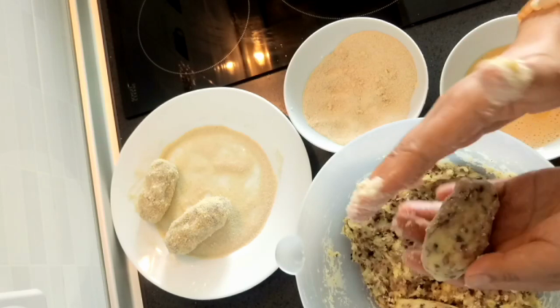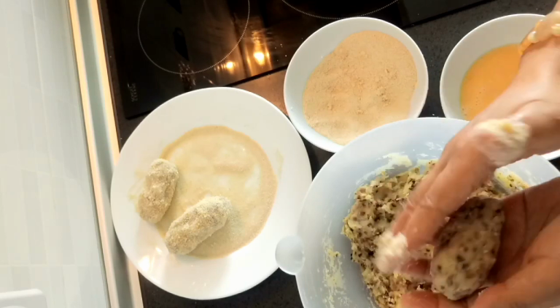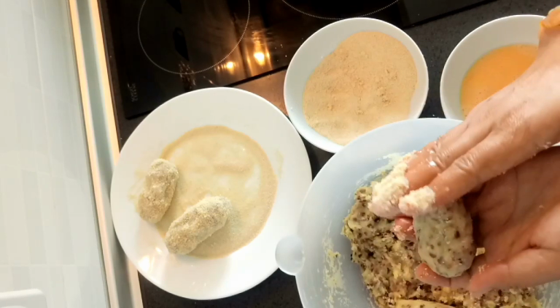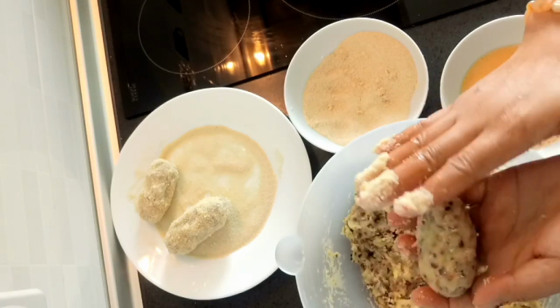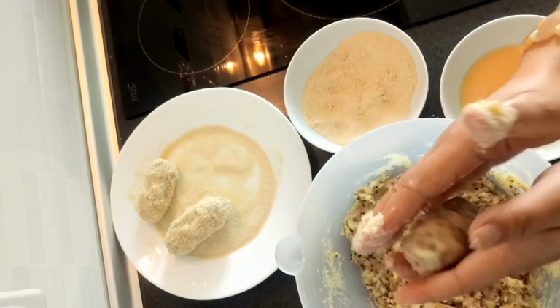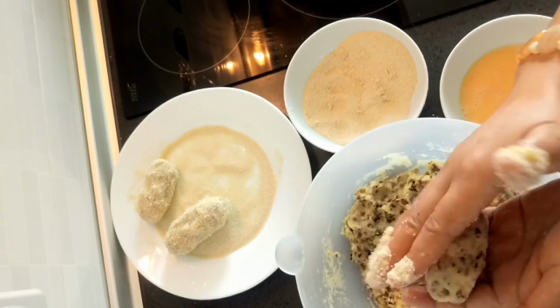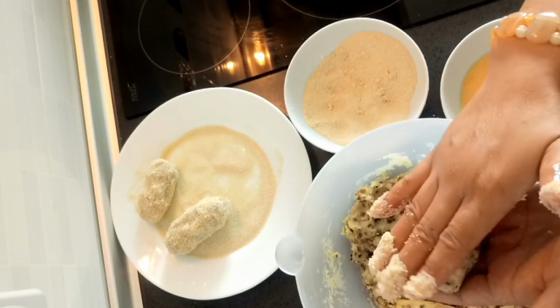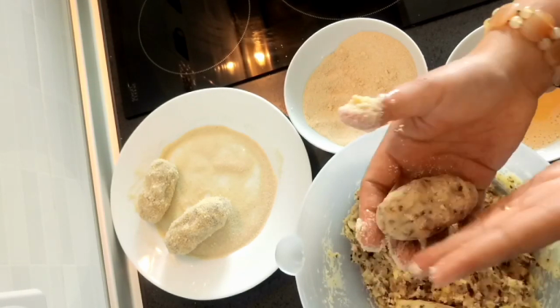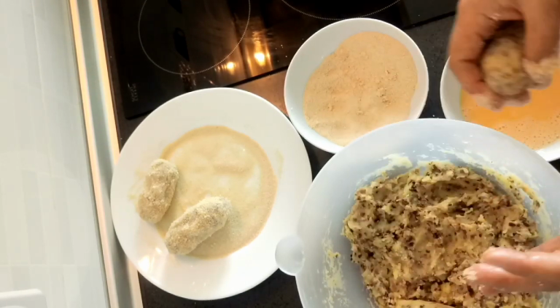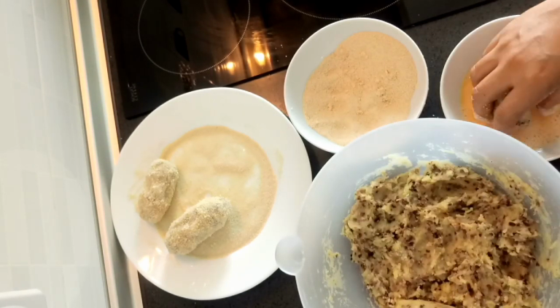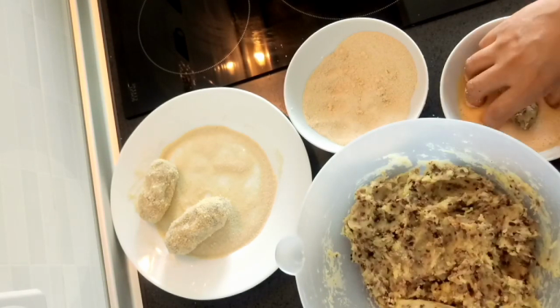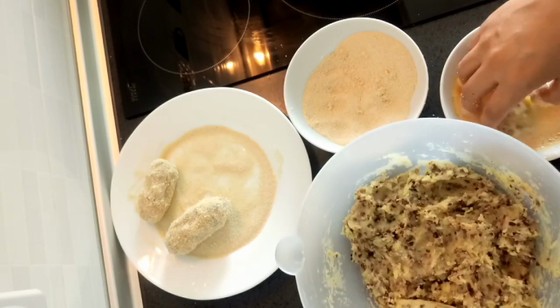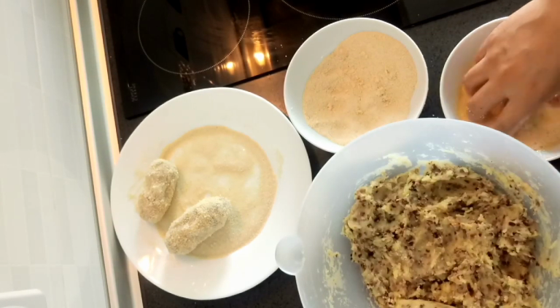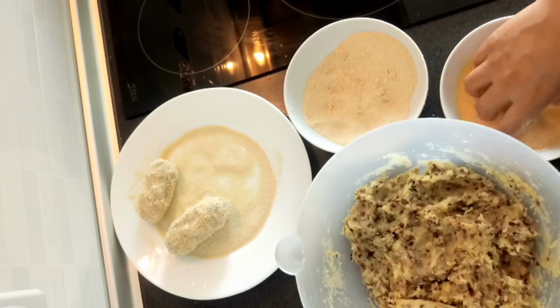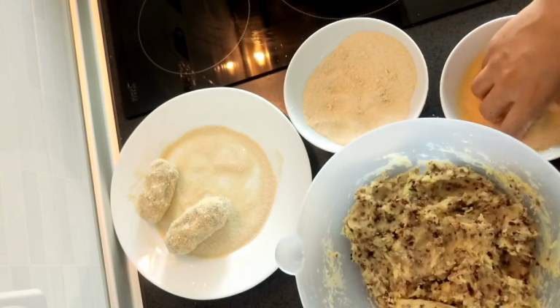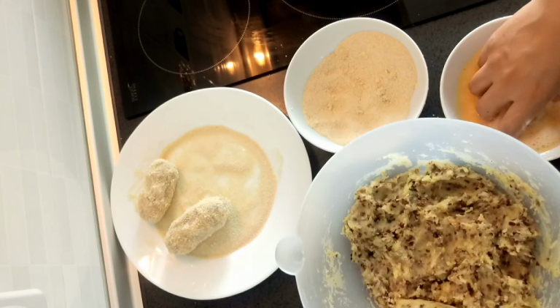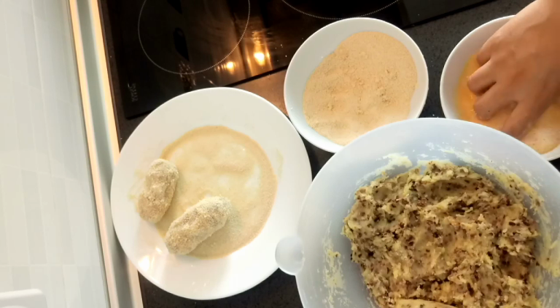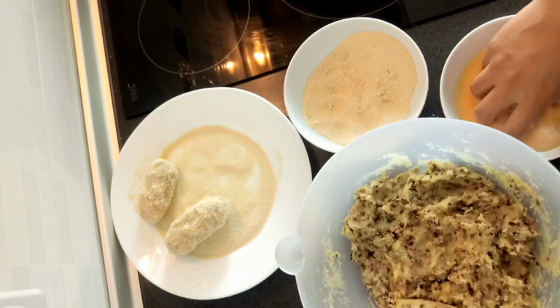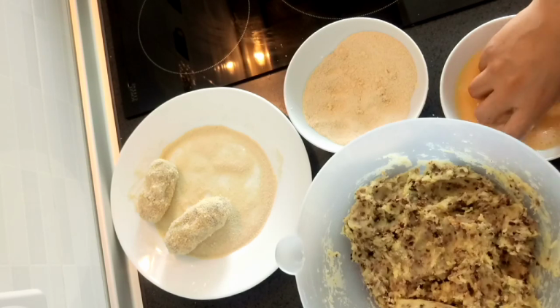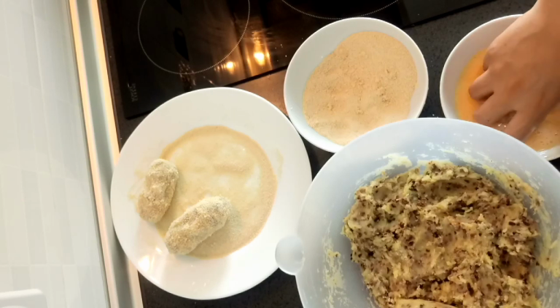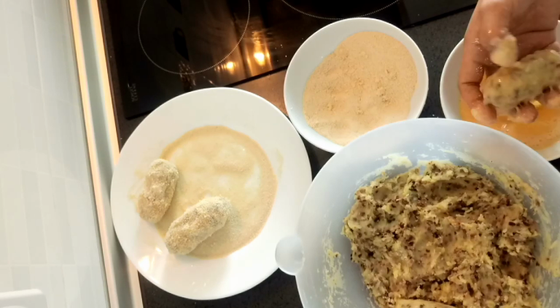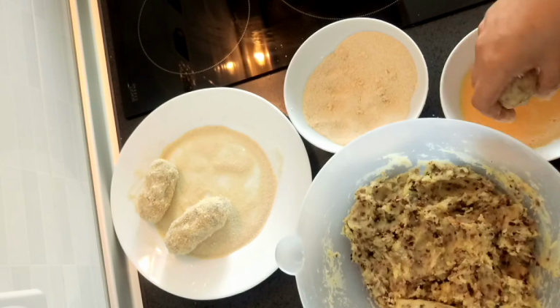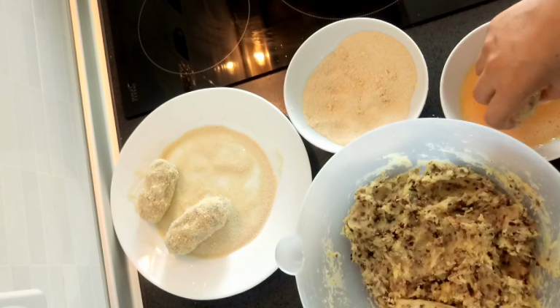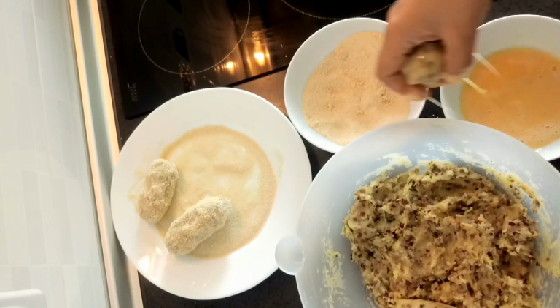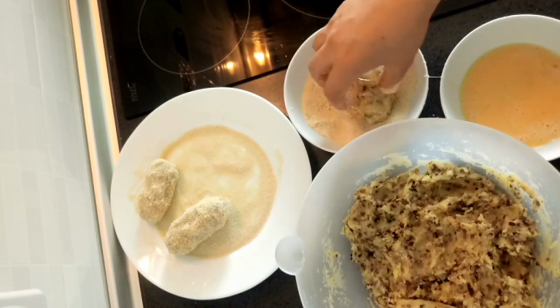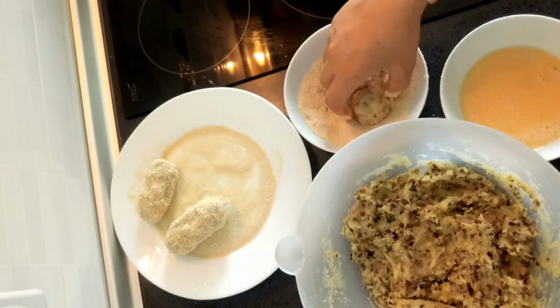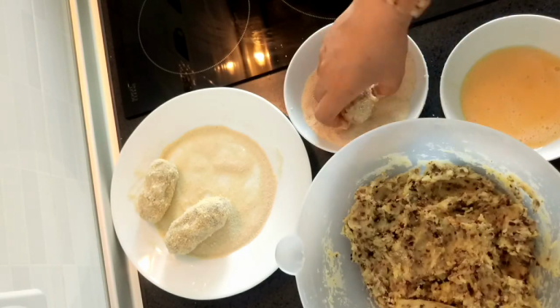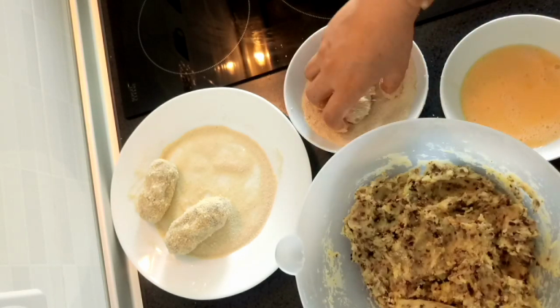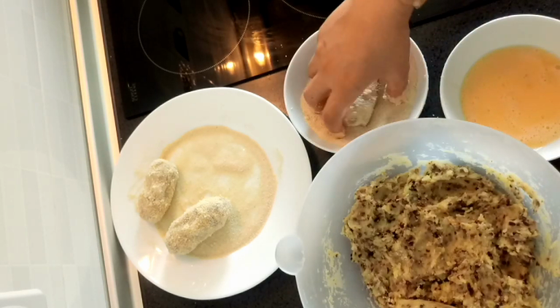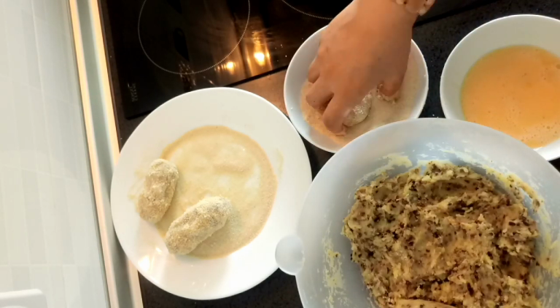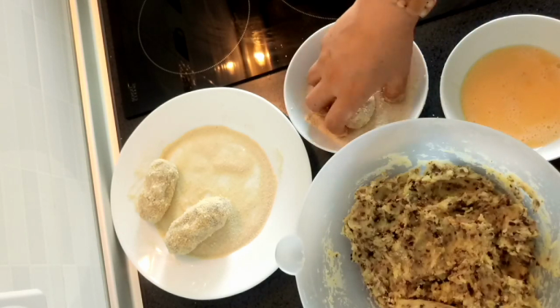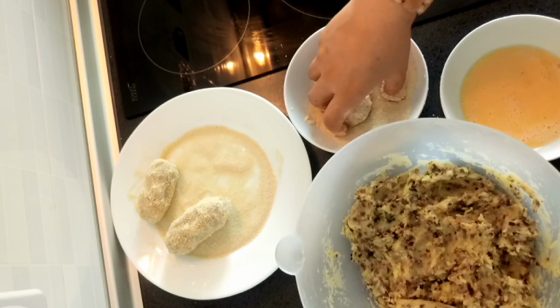While I'm doing this, I'm heating my oil so that it will be hot when we finish coating all the balls.